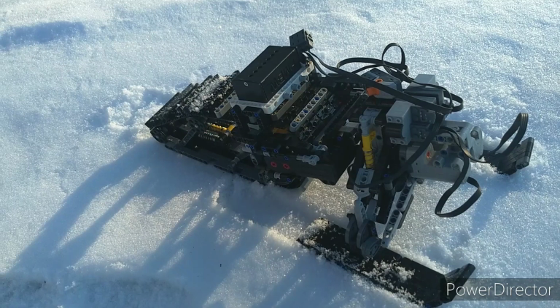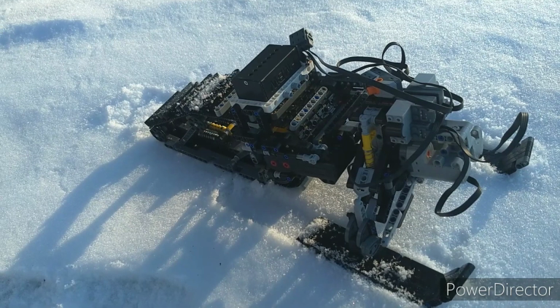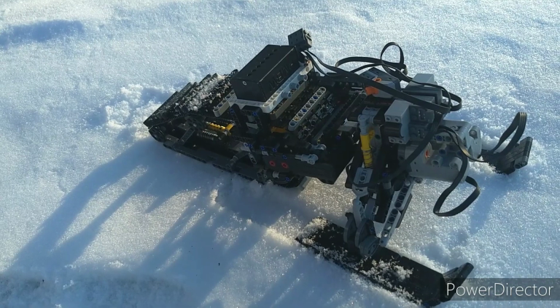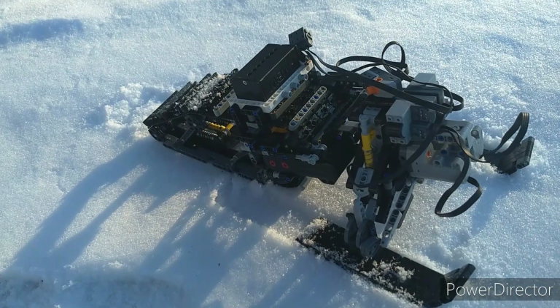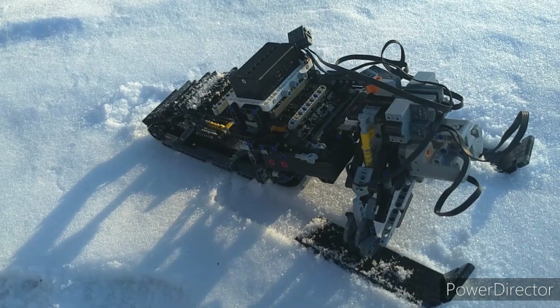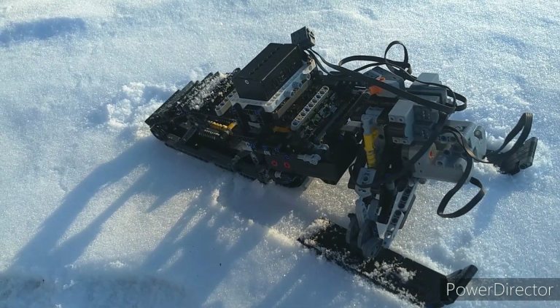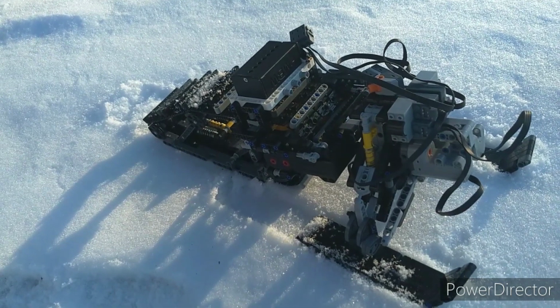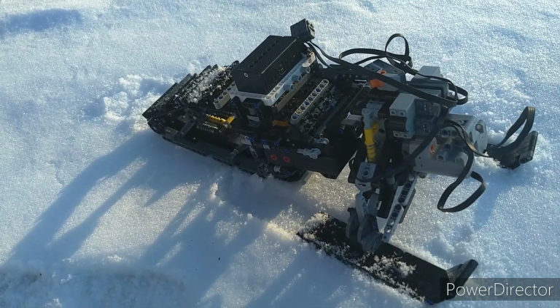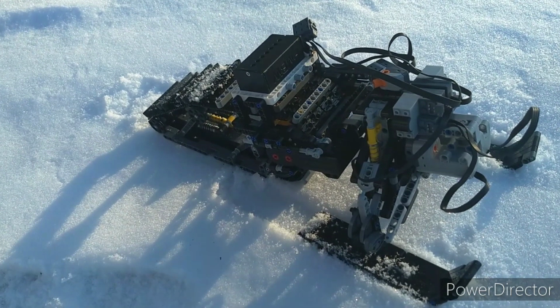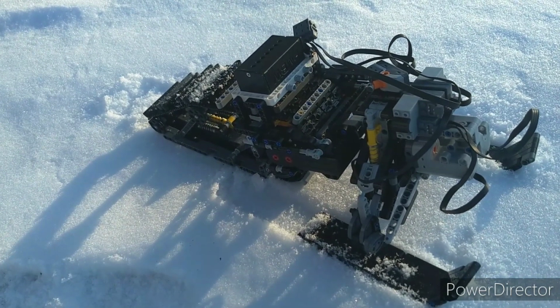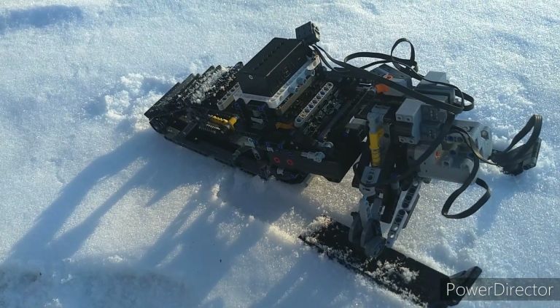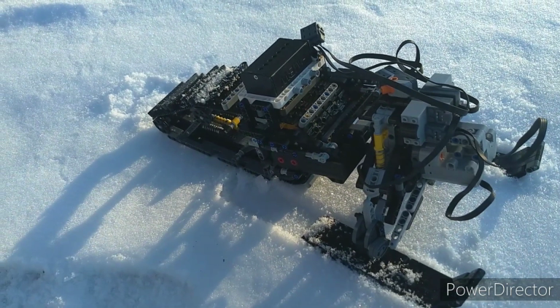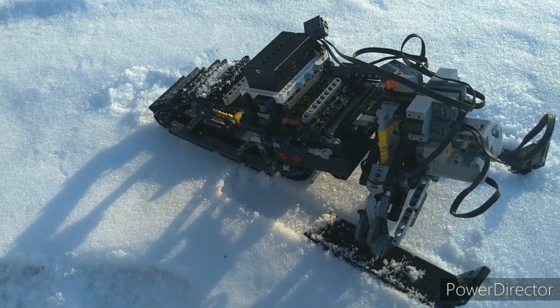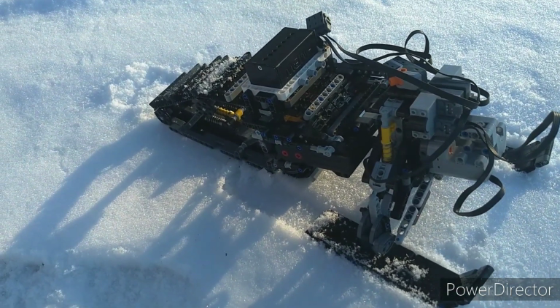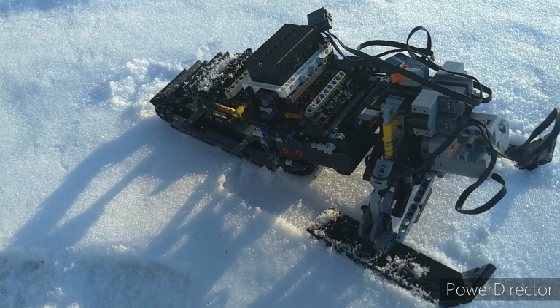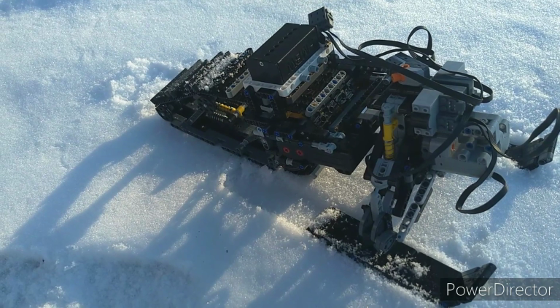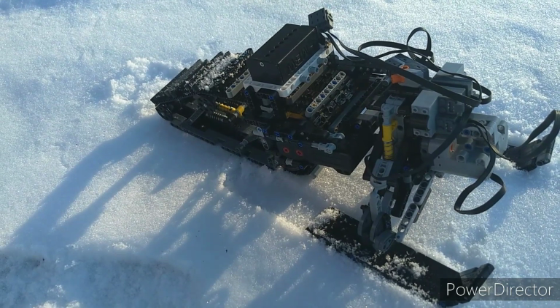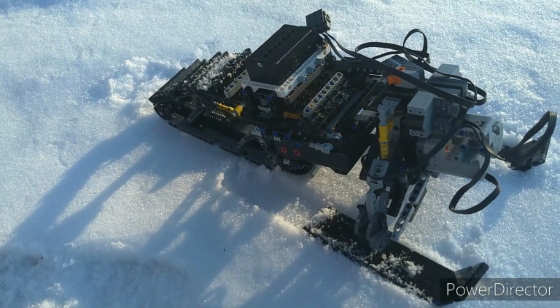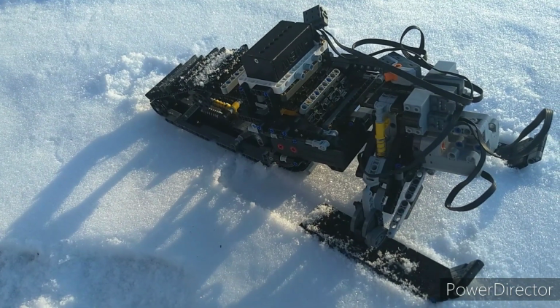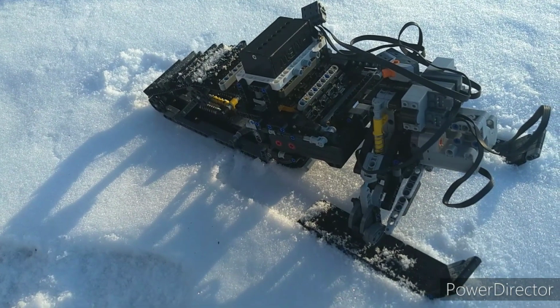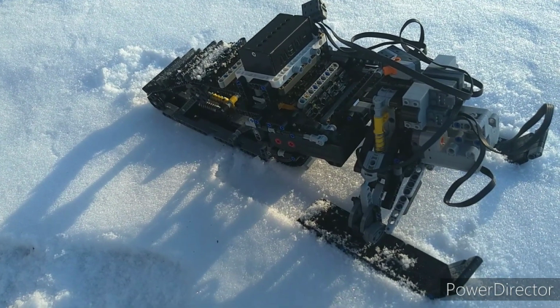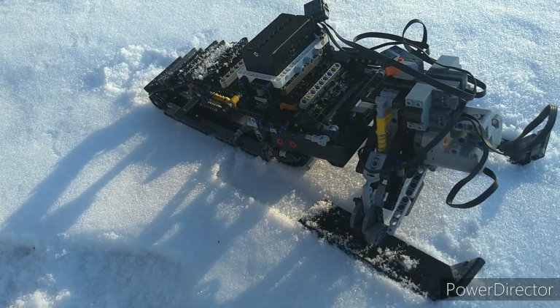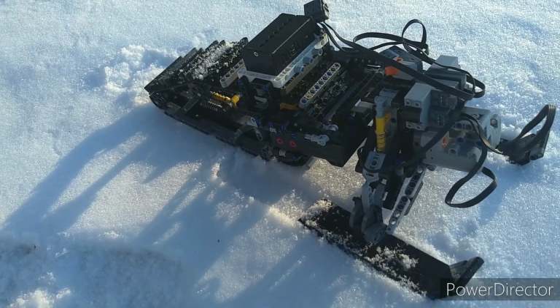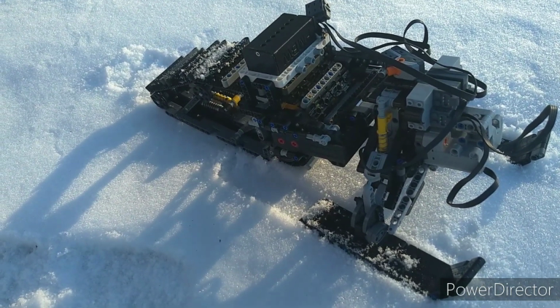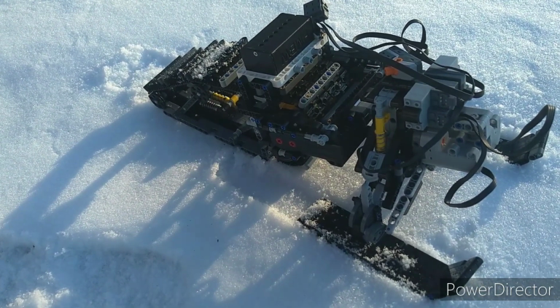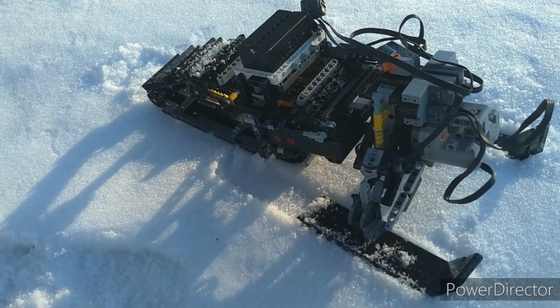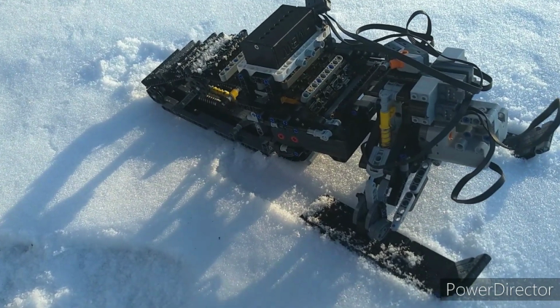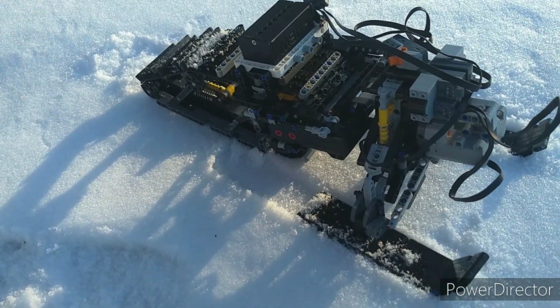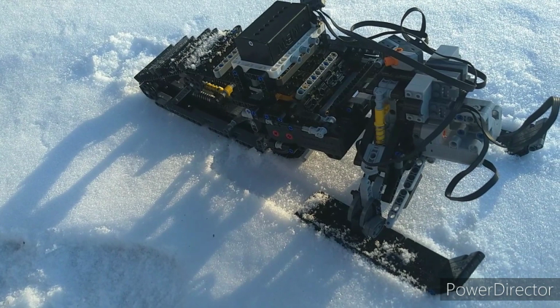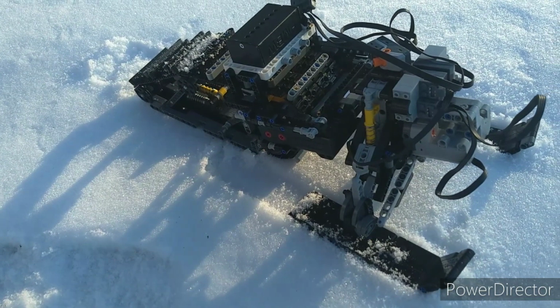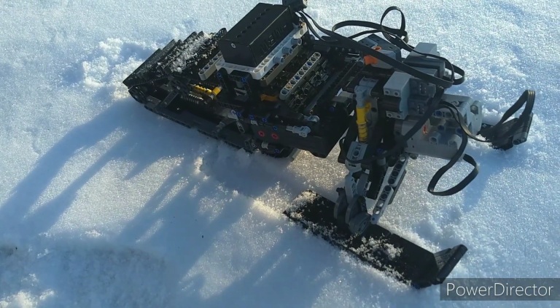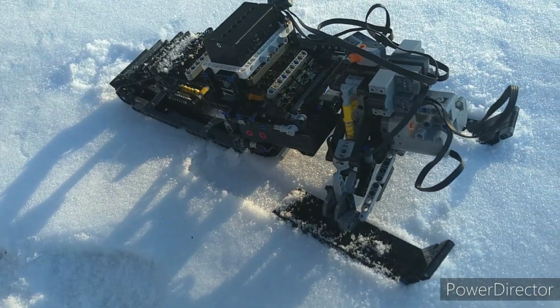Here's my LEGO Technic snowmobile concept. The idea here was to make something a bit bigger with doubled-up tracks and two boogie motors to see if I could actually make a reasonably fast snowmobile.